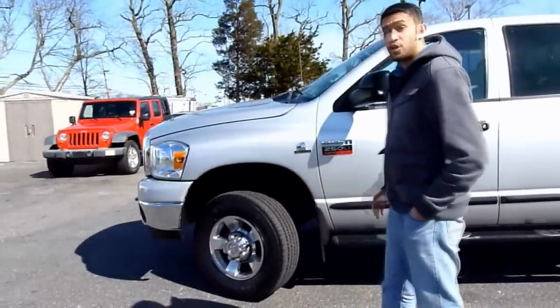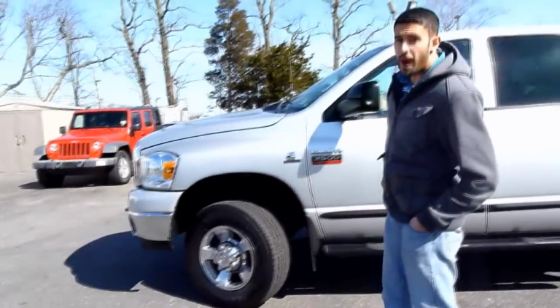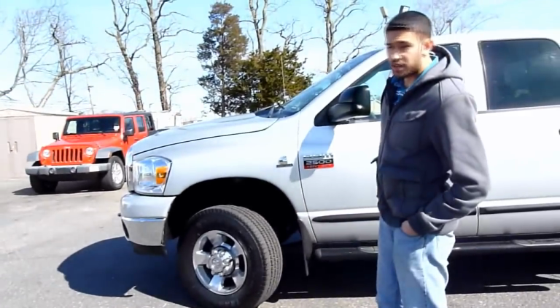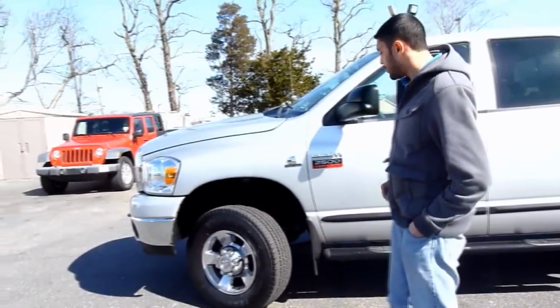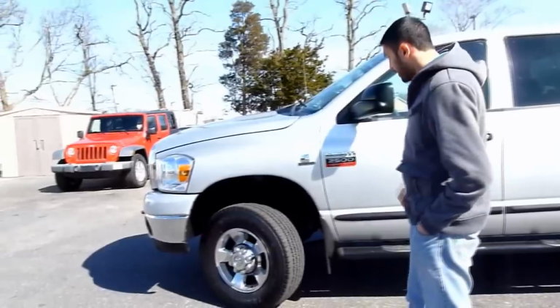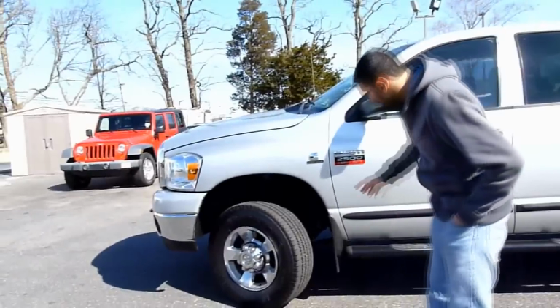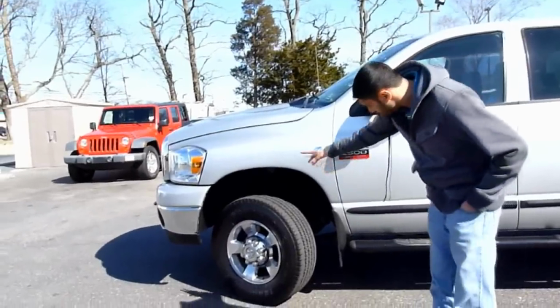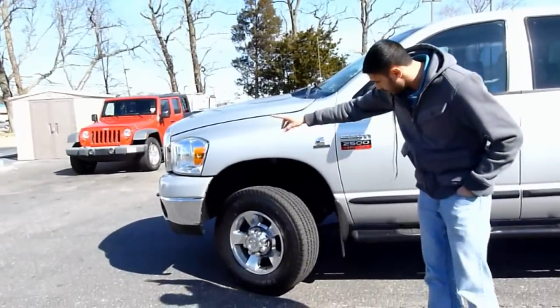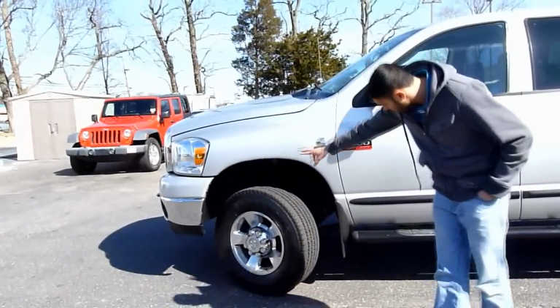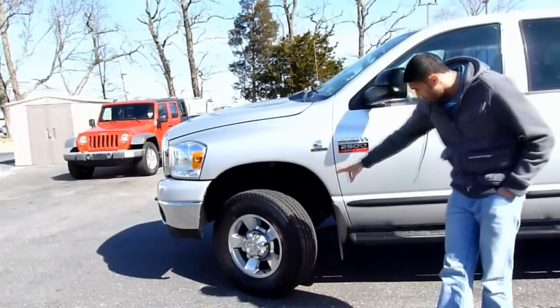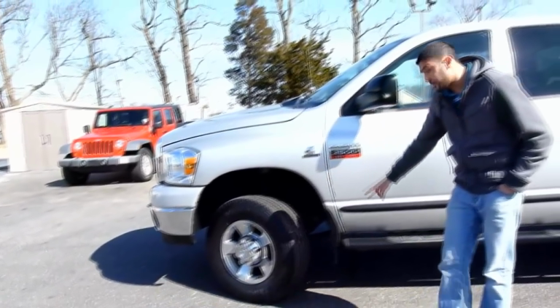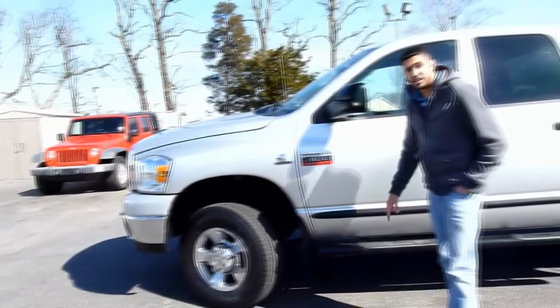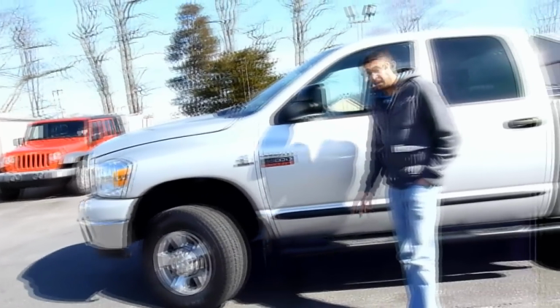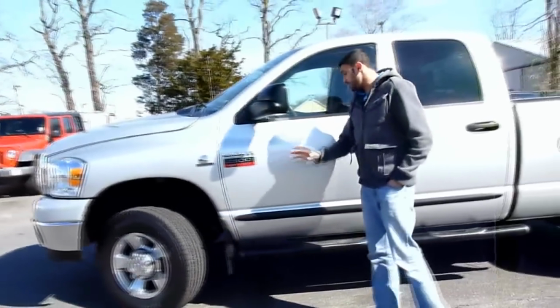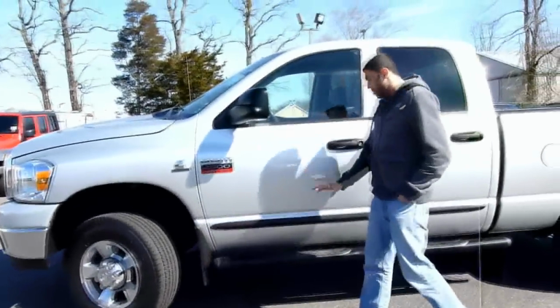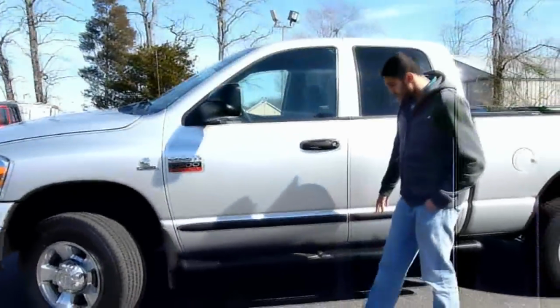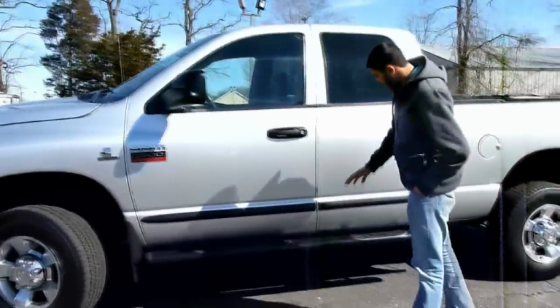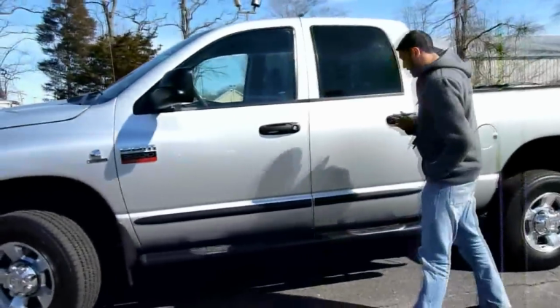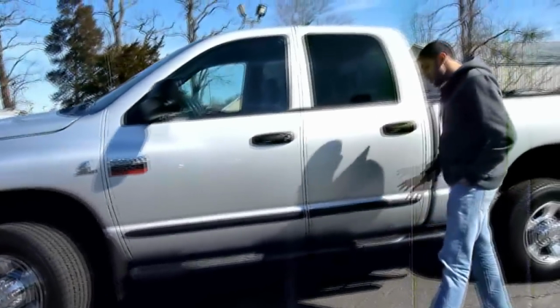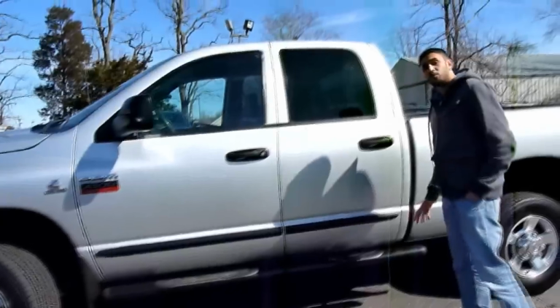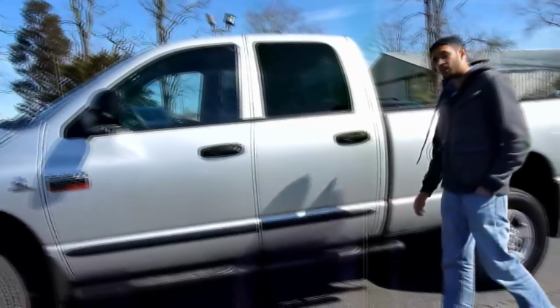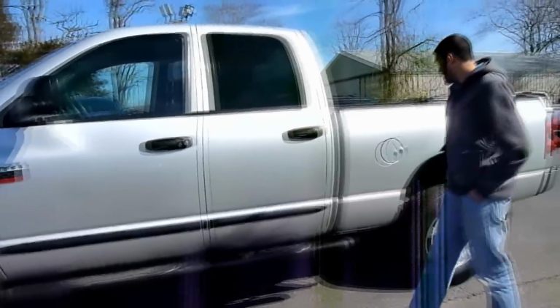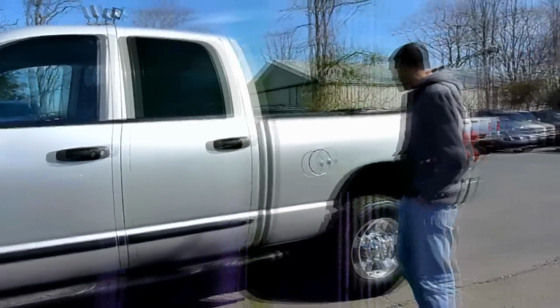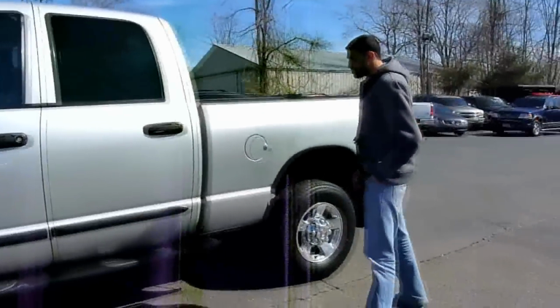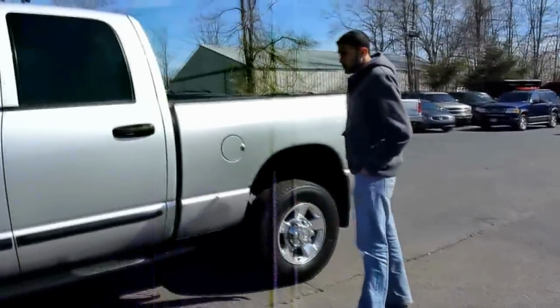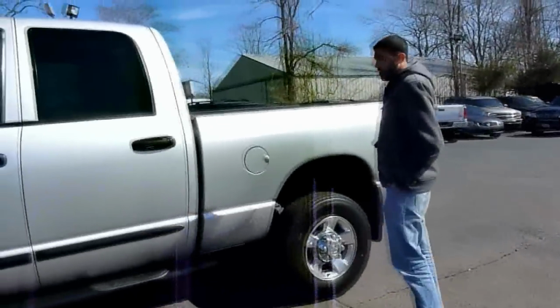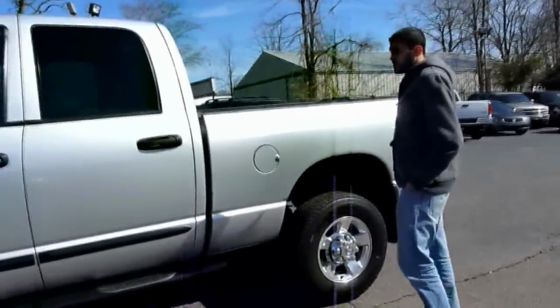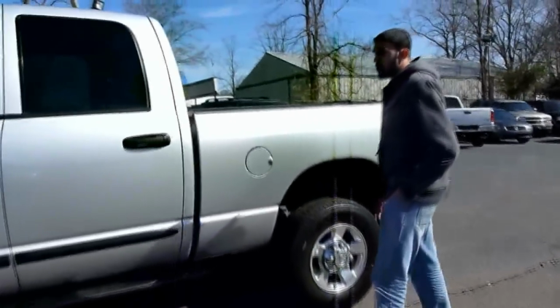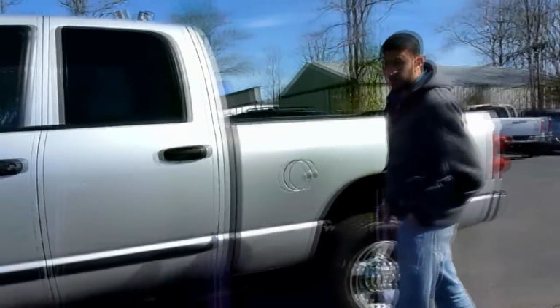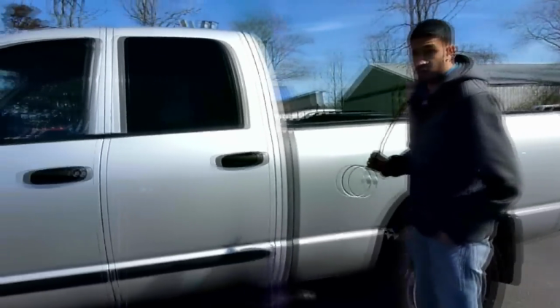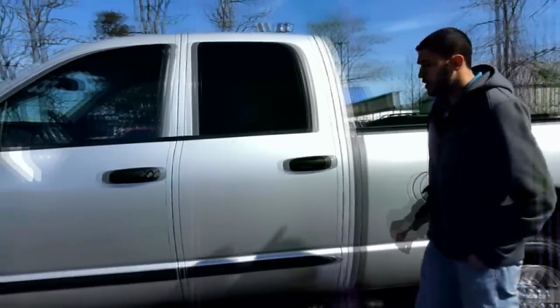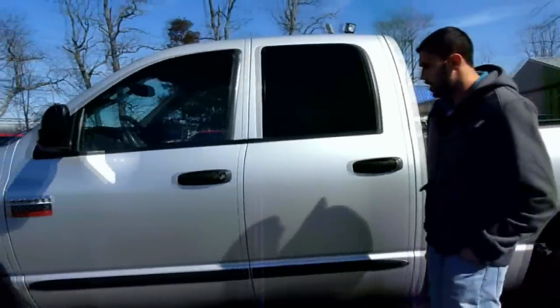There's no body rust on this truck at all. If you look around, go all around — the underbody, the regular body — there's no rust anywhere. Condition wise, the truck is in really good shape.